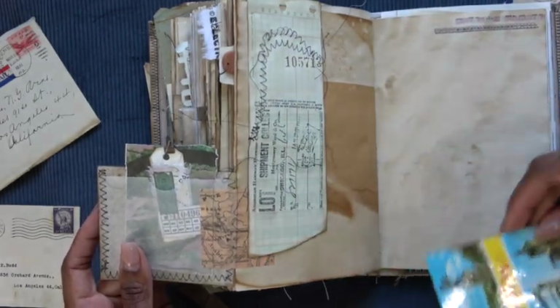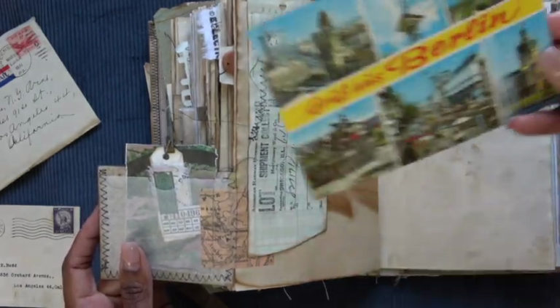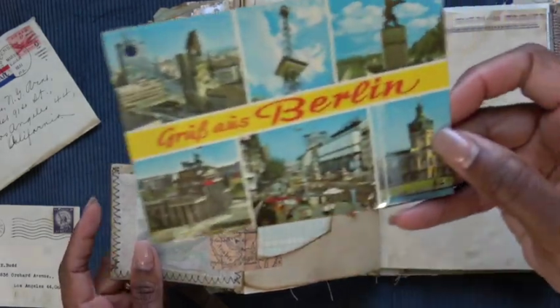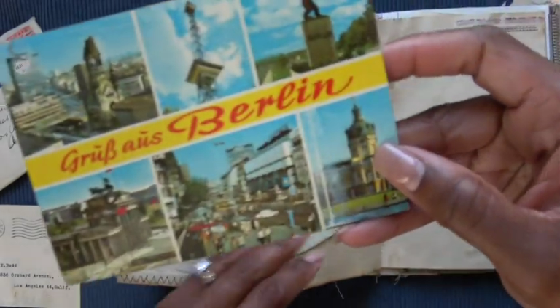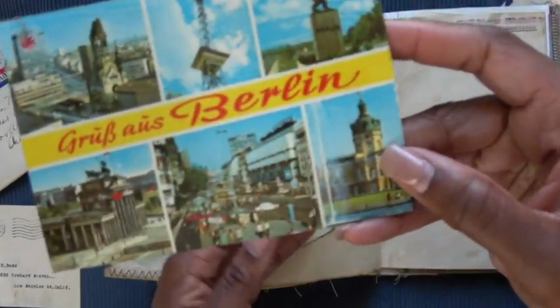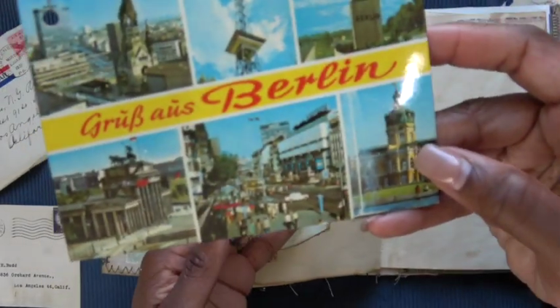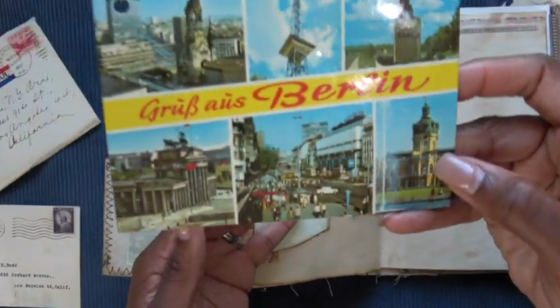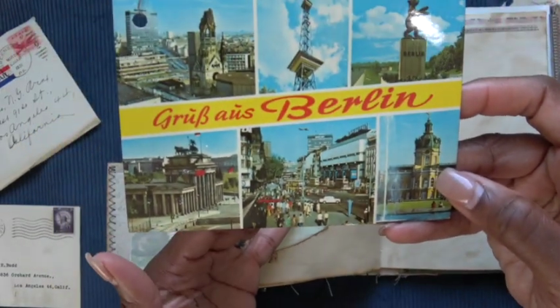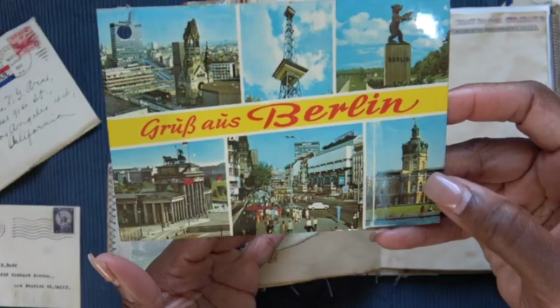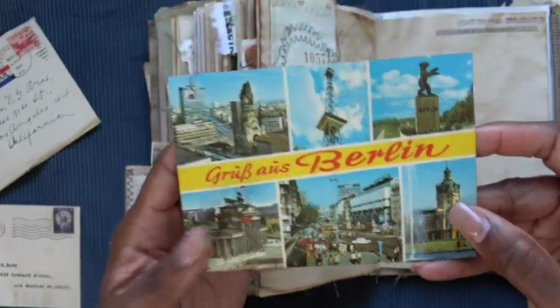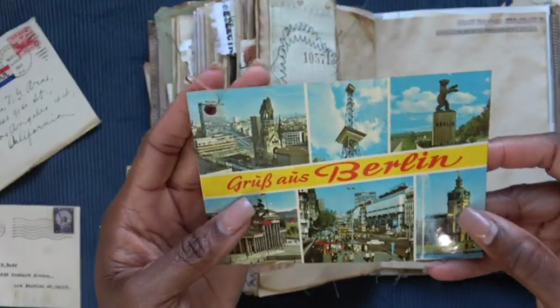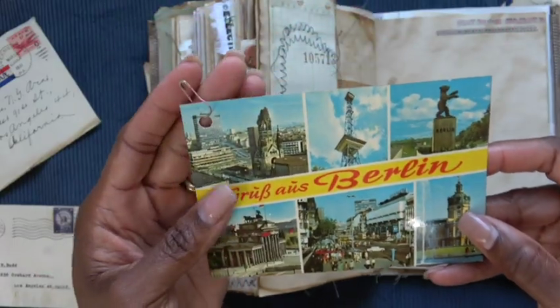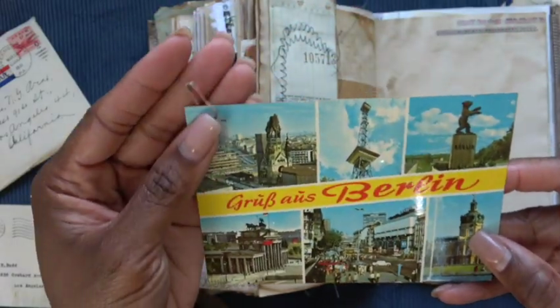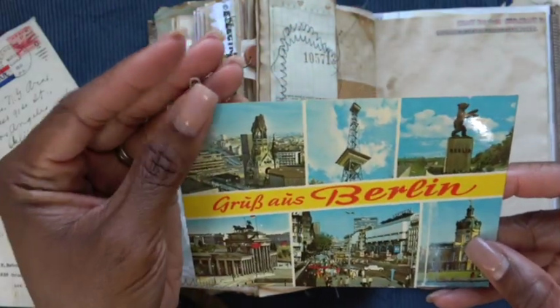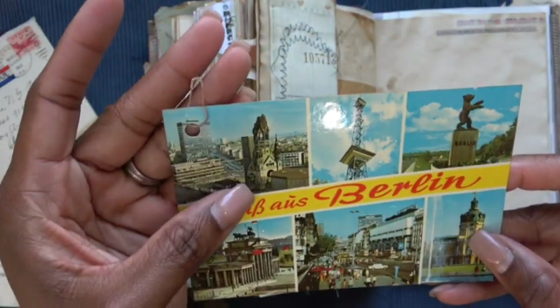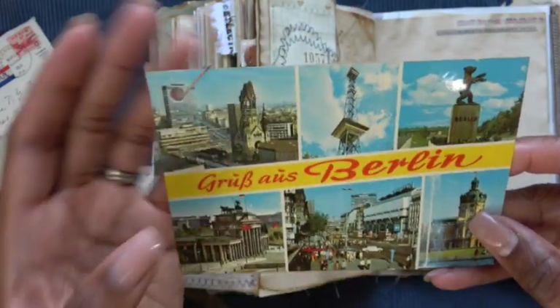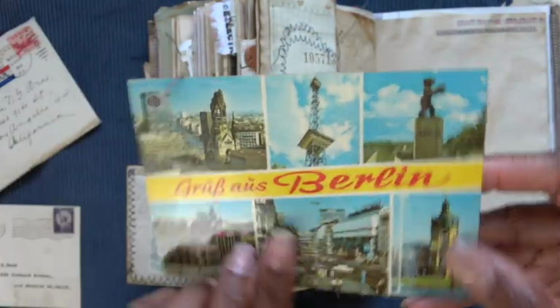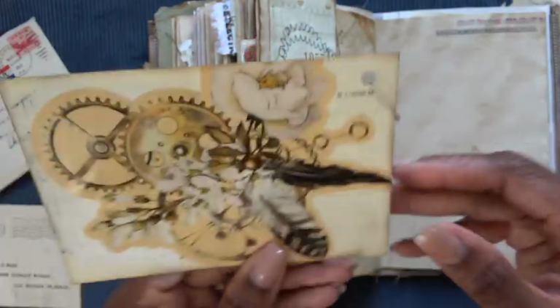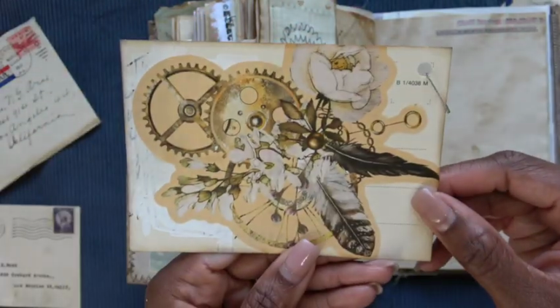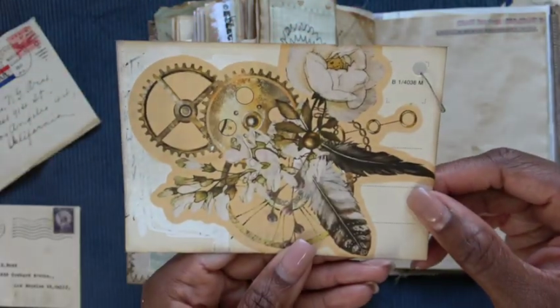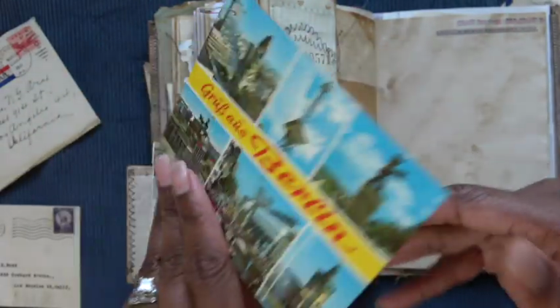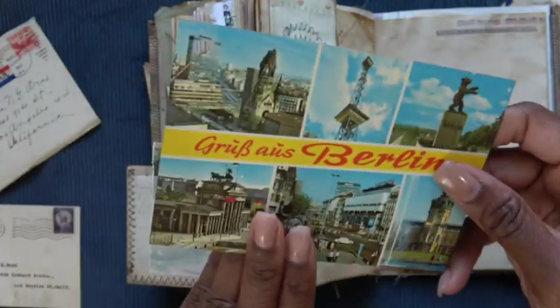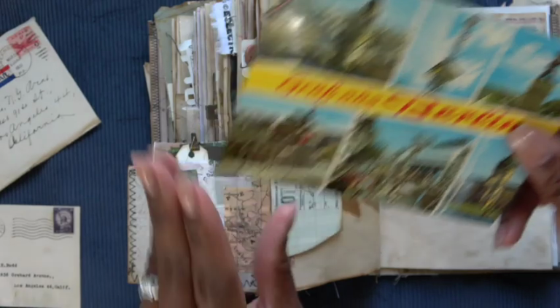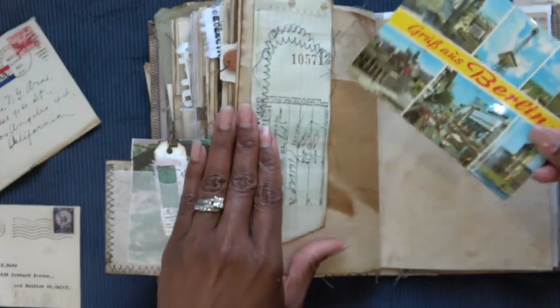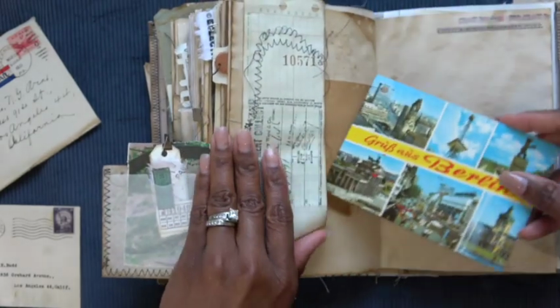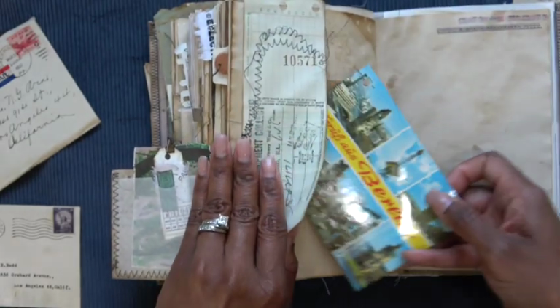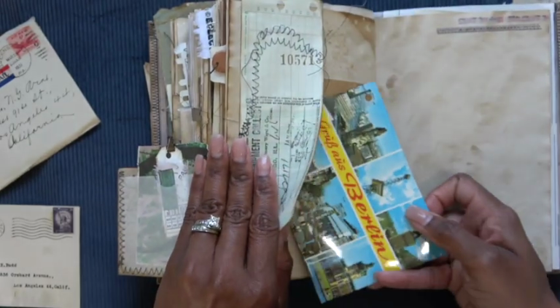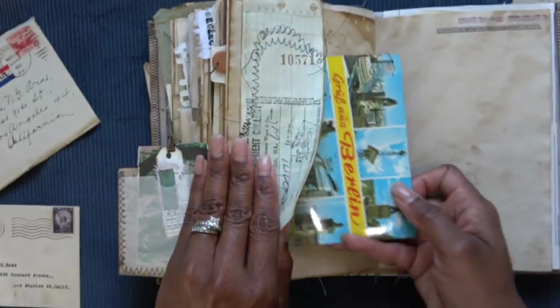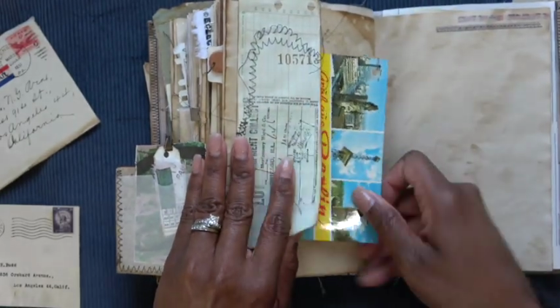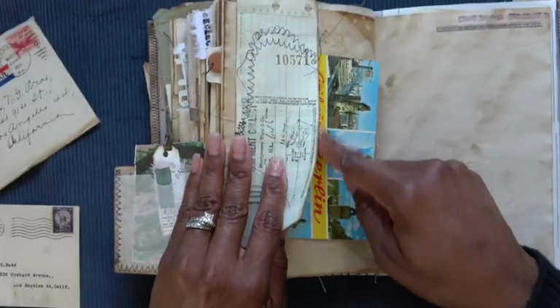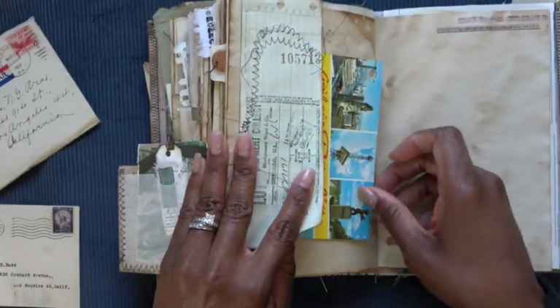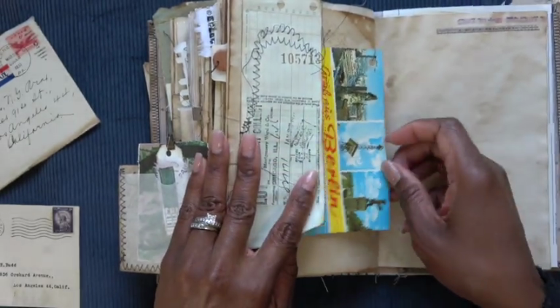That flips out to reveal a little tuck spot, and this is obviously a Berlin postcard. I just added one of my rusty bulb pins to it. Very, very nostalgic, especially with those colors.